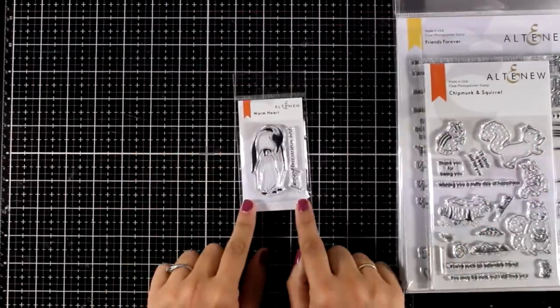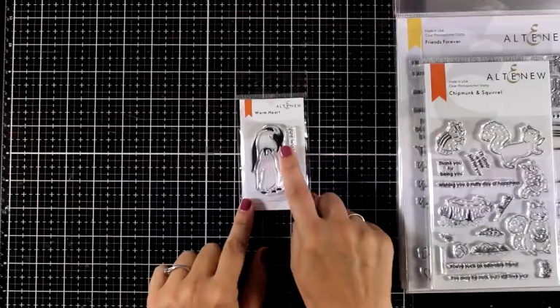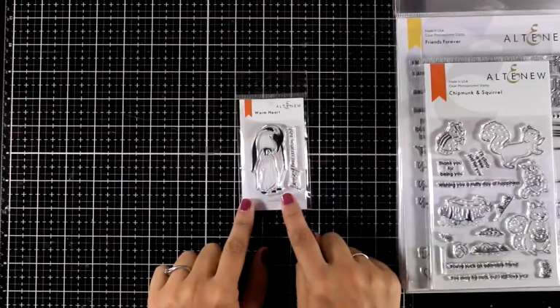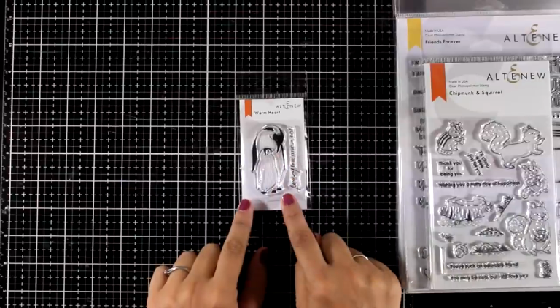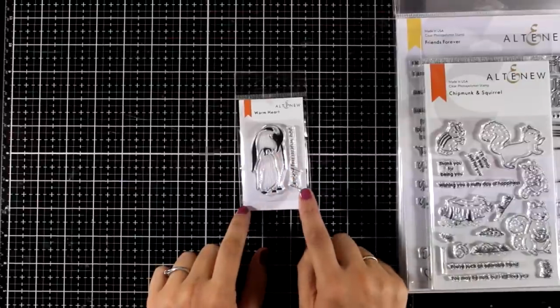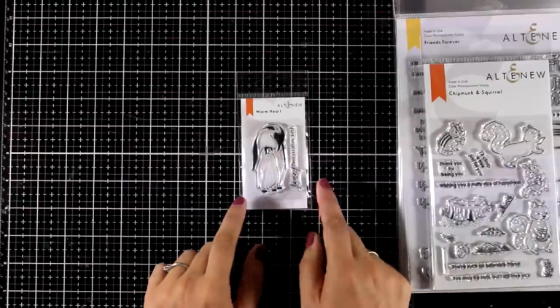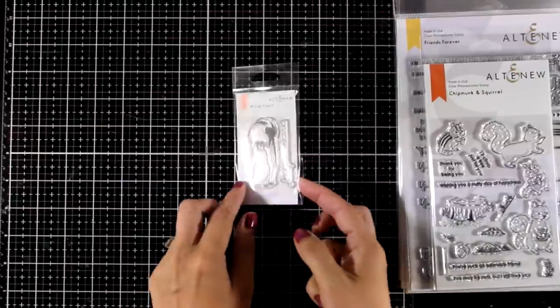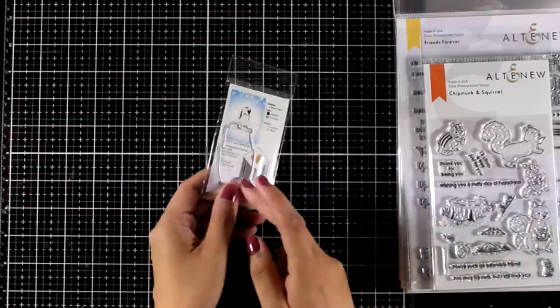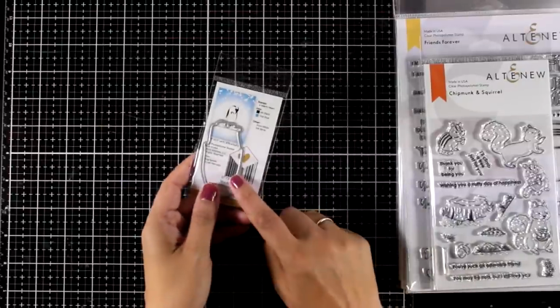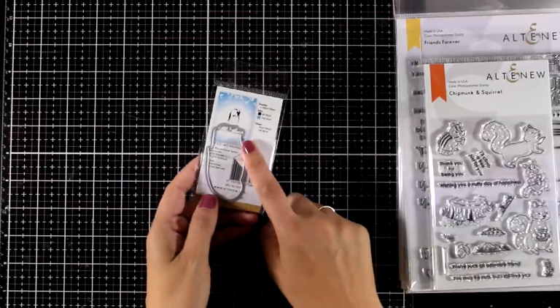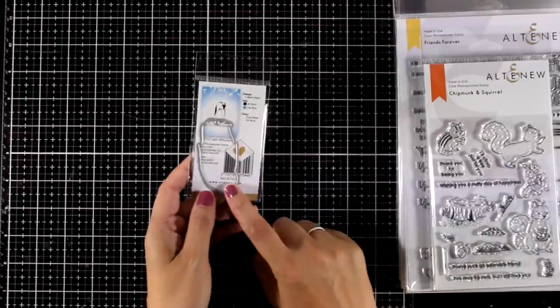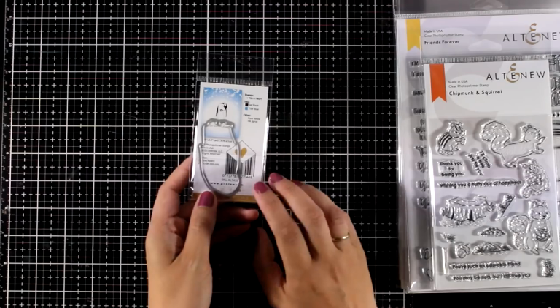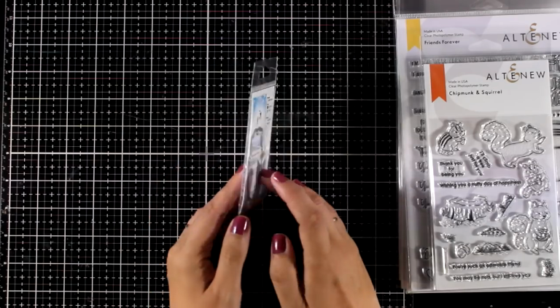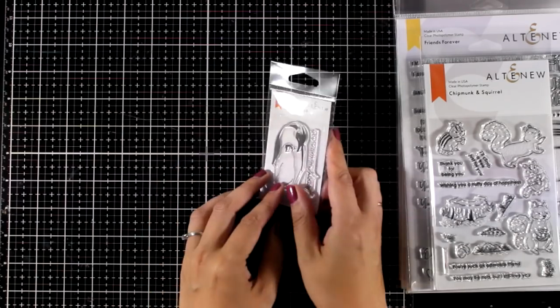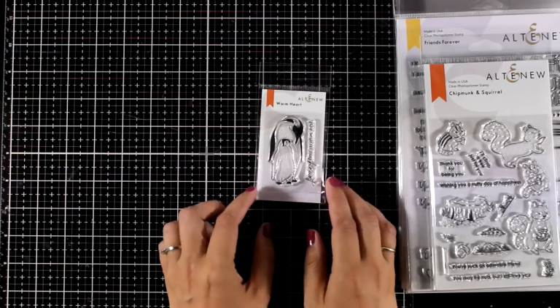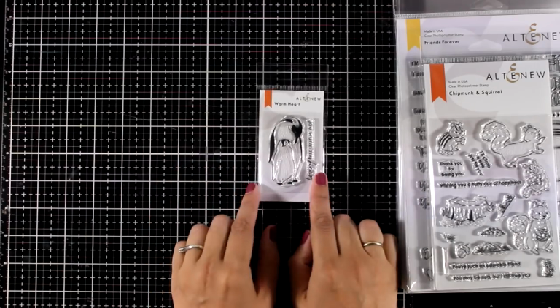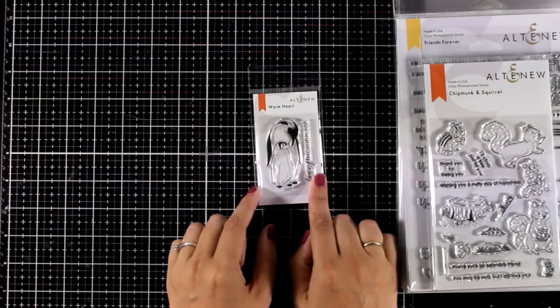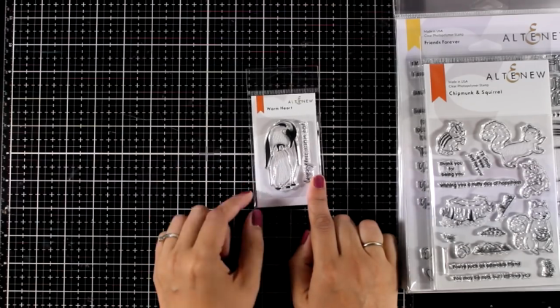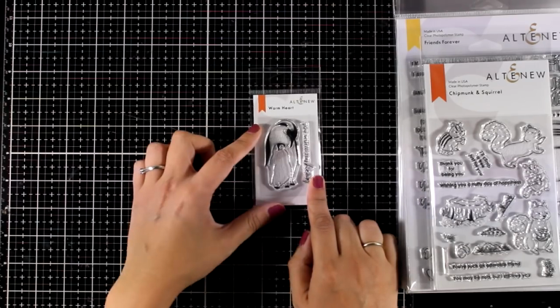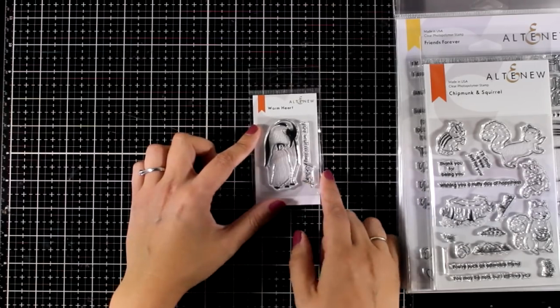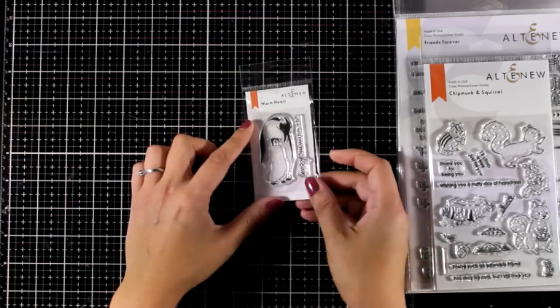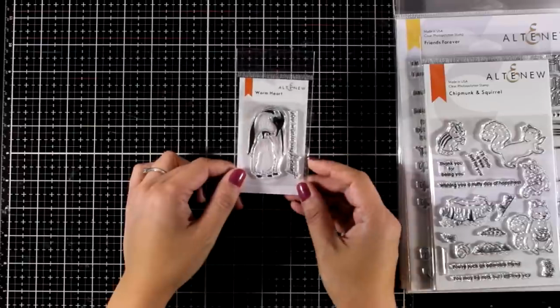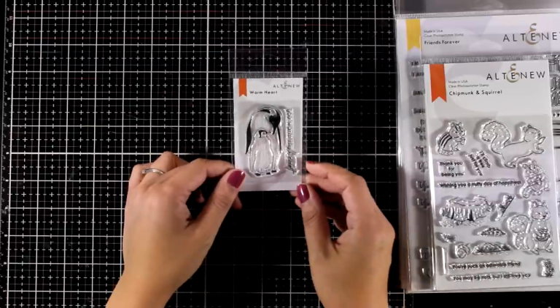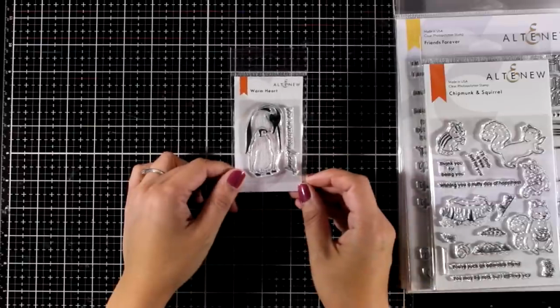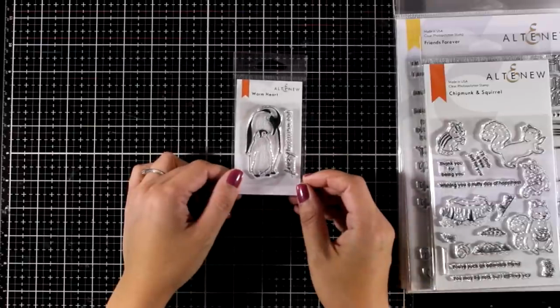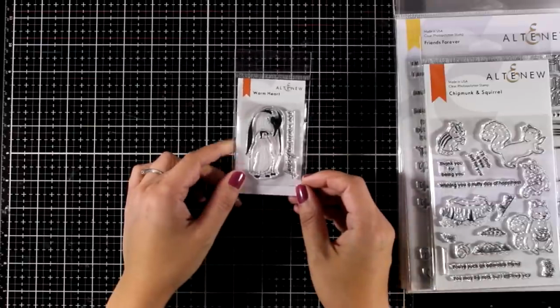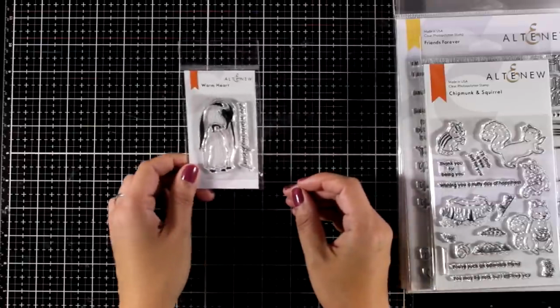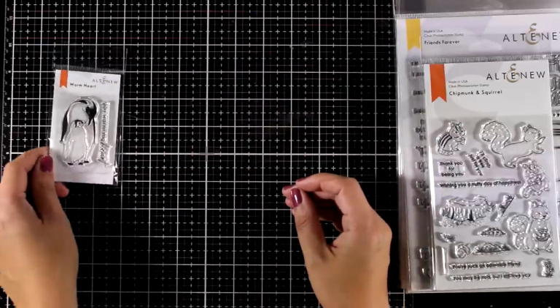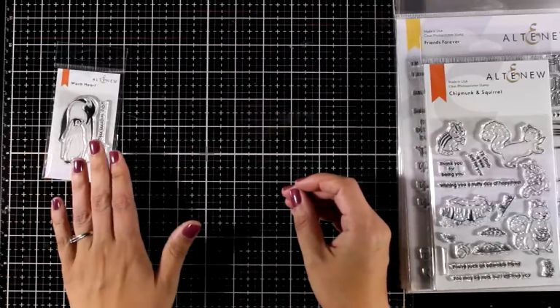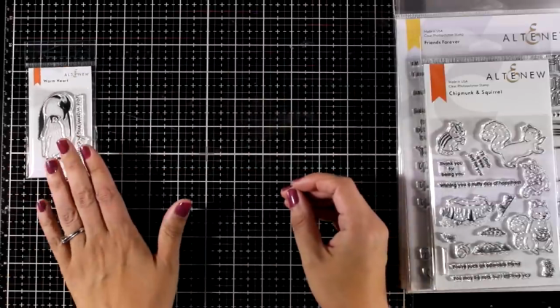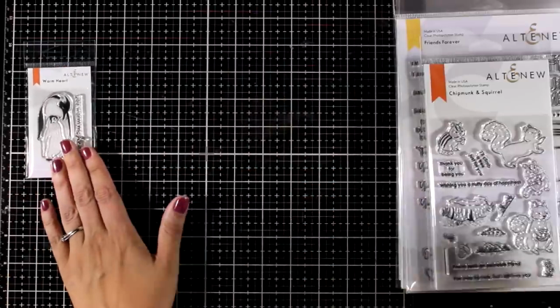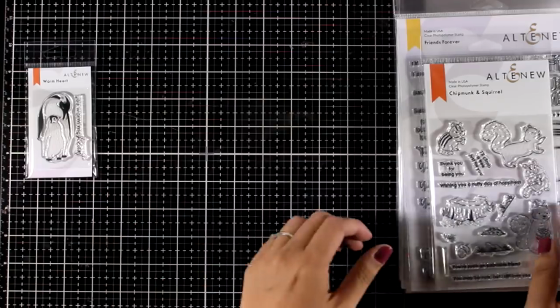This is the Warm Heart, it's a mini stamp set featuring a couple of penguins. There is also an available die if you want to grab that as well. Mini stamp sets are really inexpensive but you can create adorable cards, and I'm going to use this one today just to show you an example.